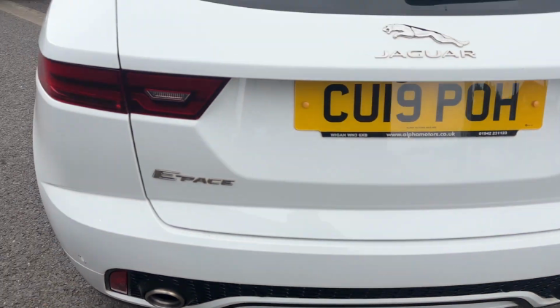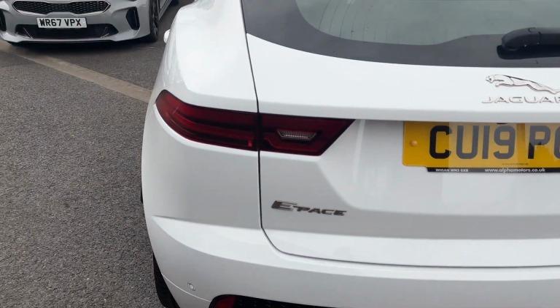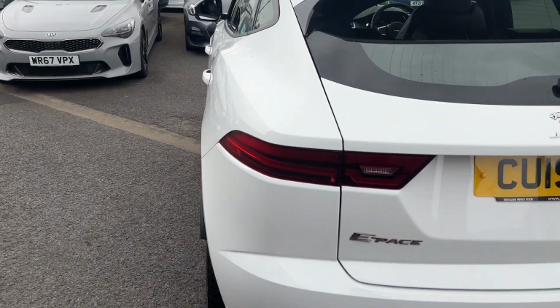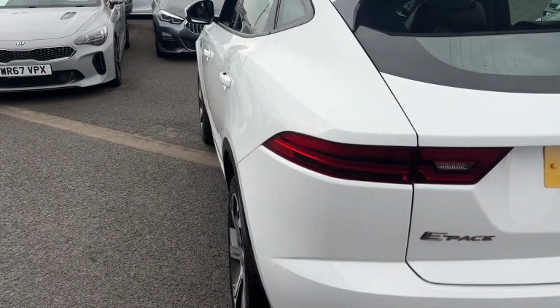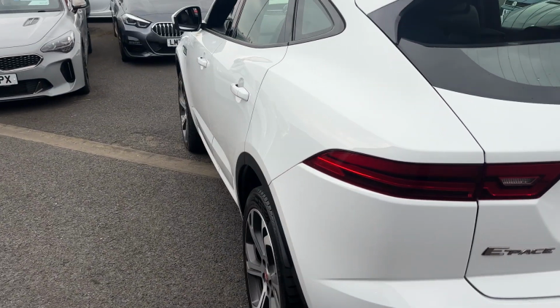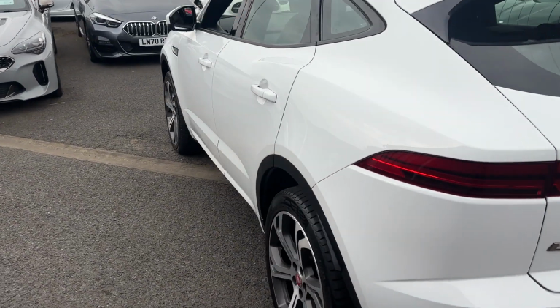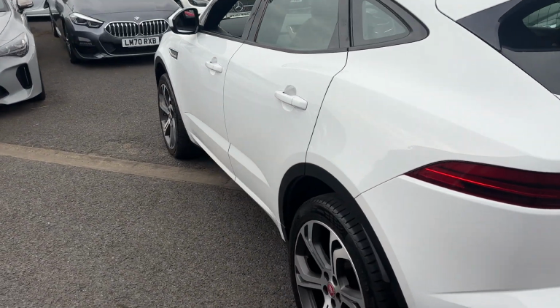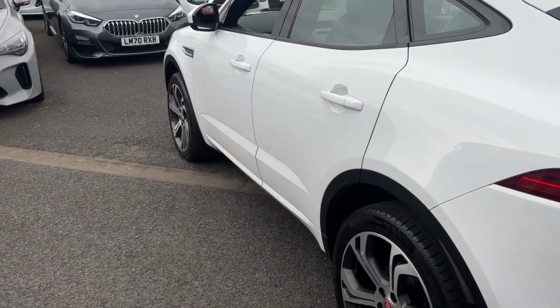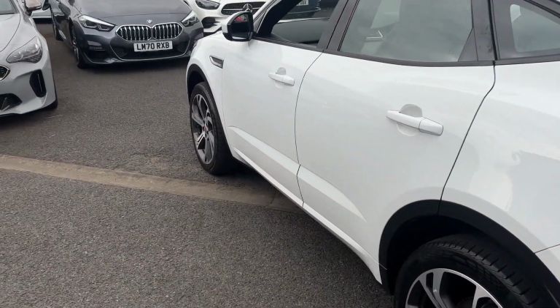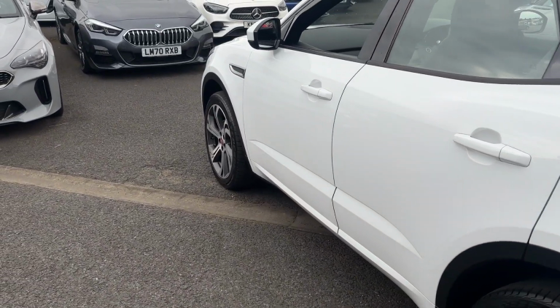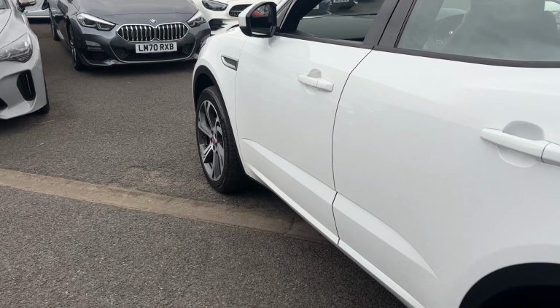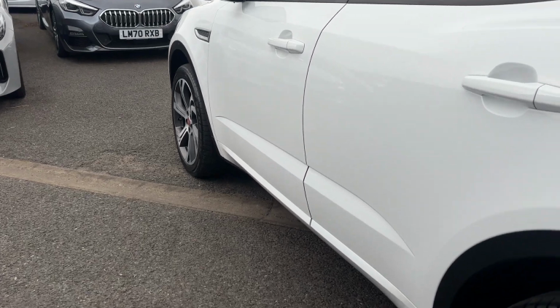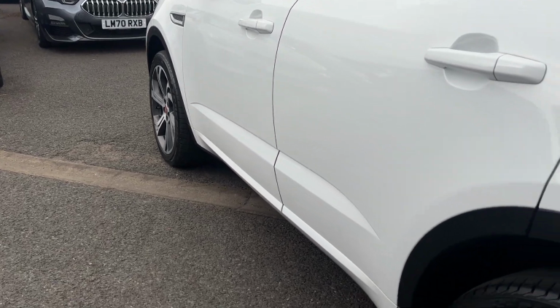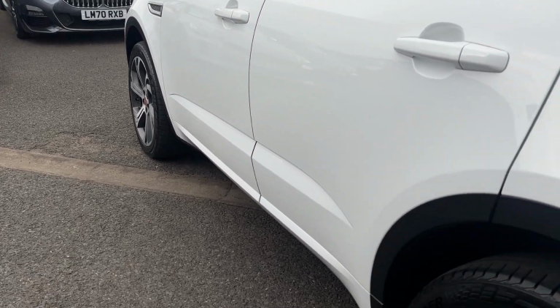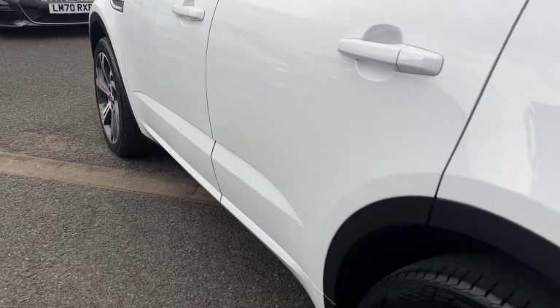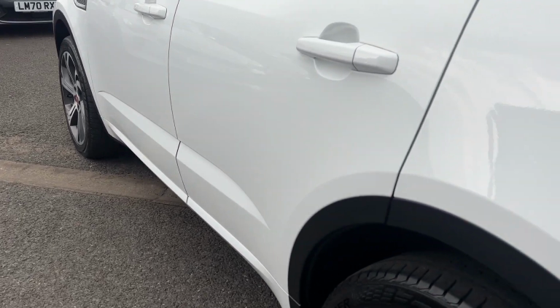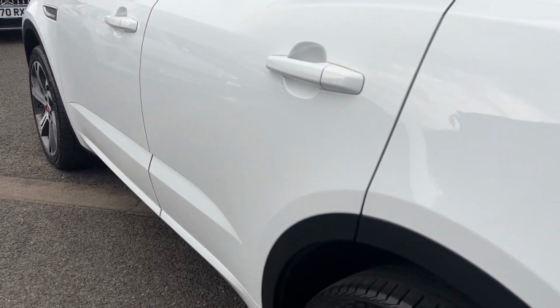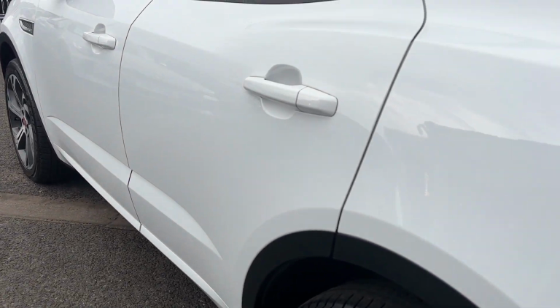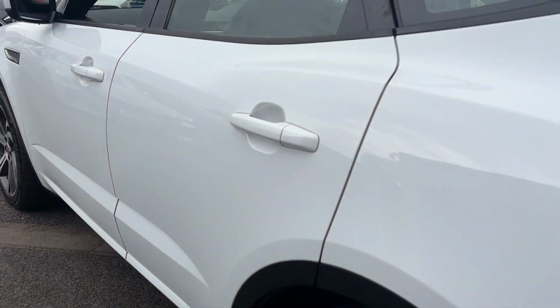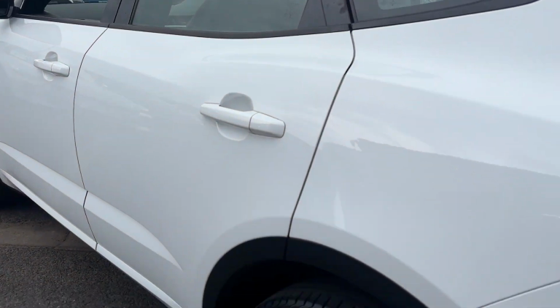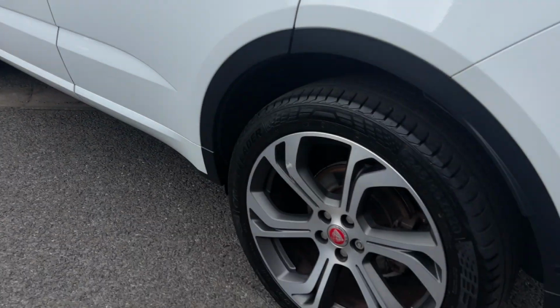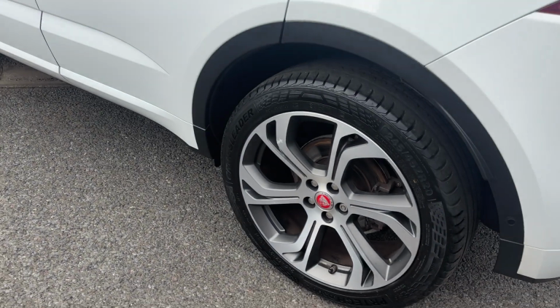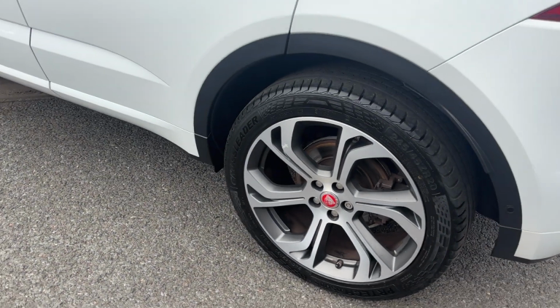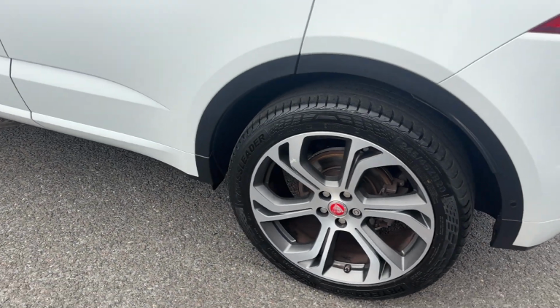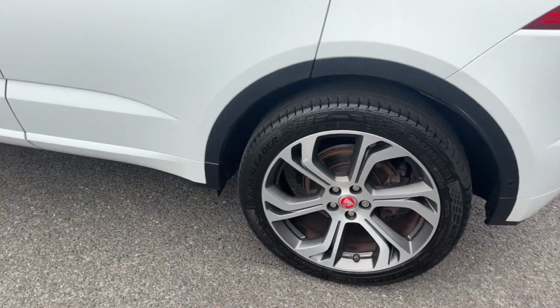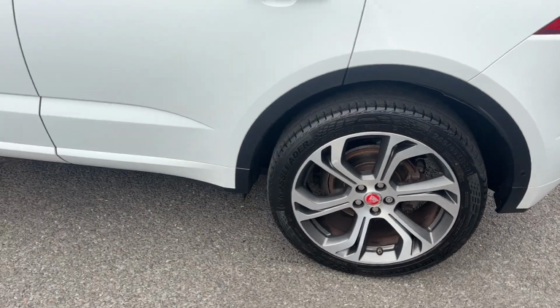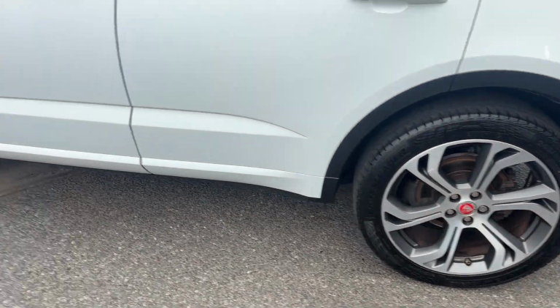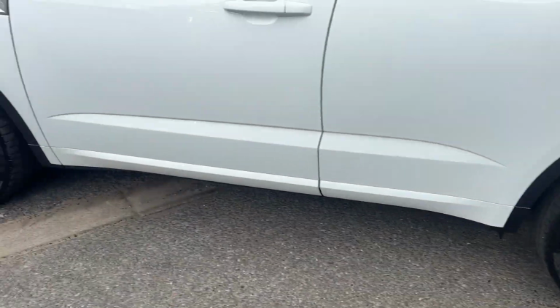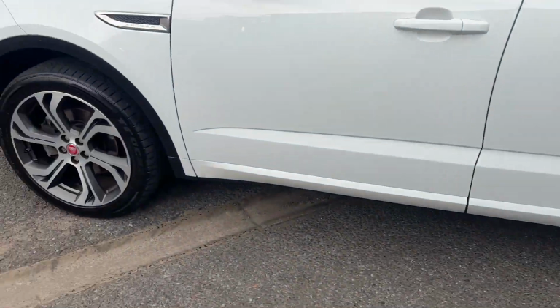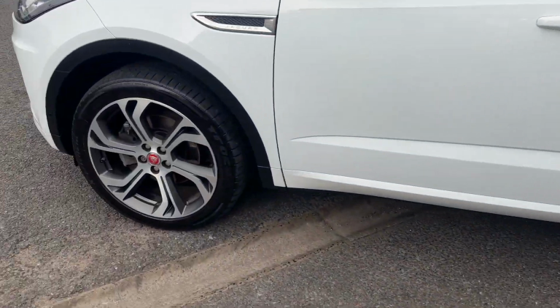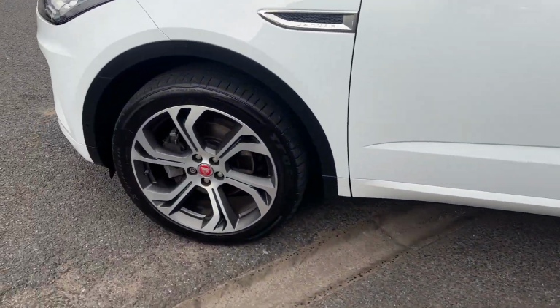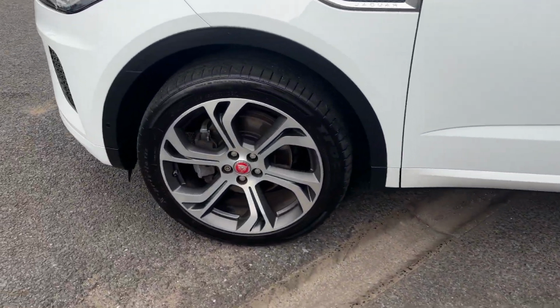Coming down the passenger side, it's free from any major scratches or dents. Looking down the panels and the door edges, they're all in good order. The alloys are all in good condition all-round.